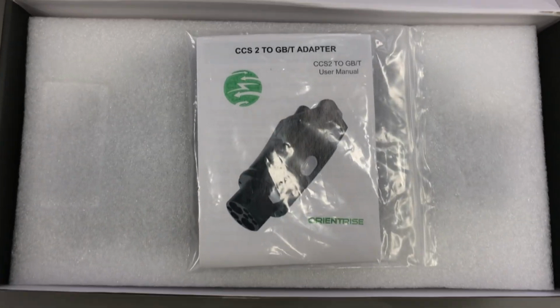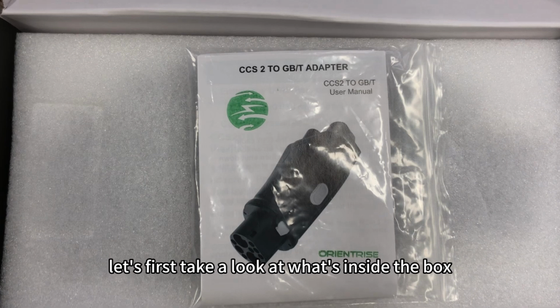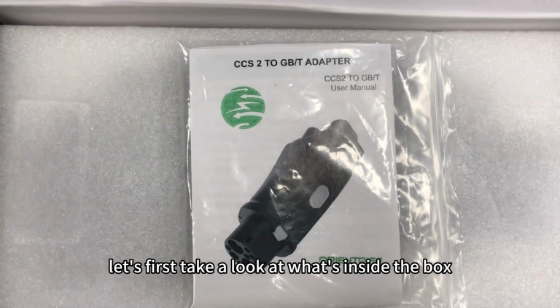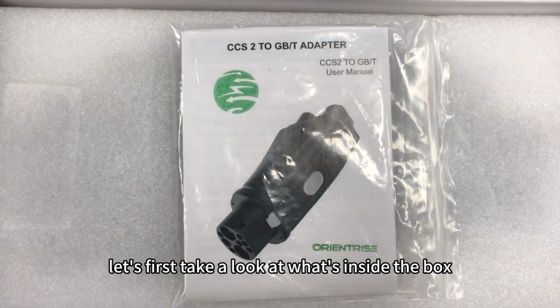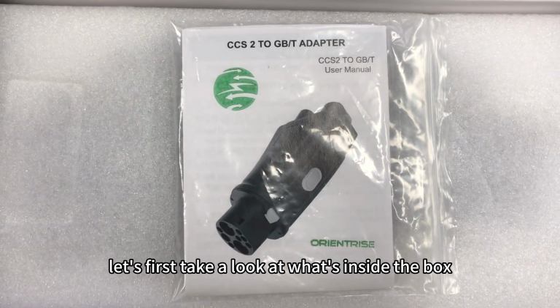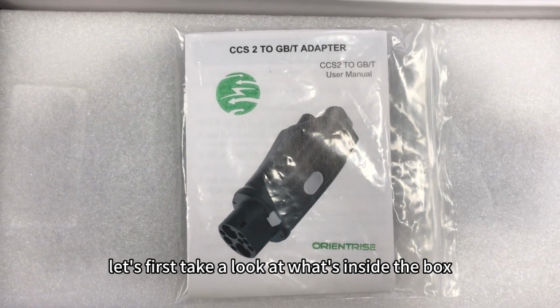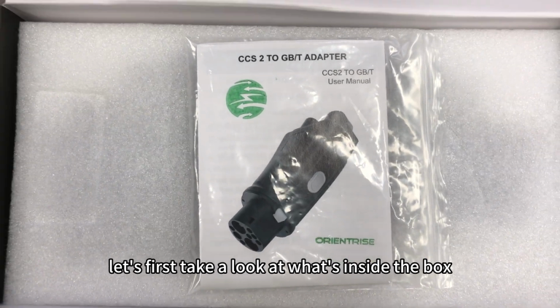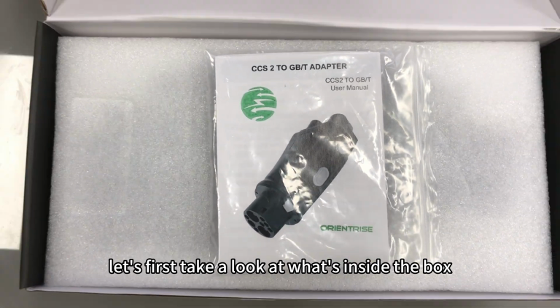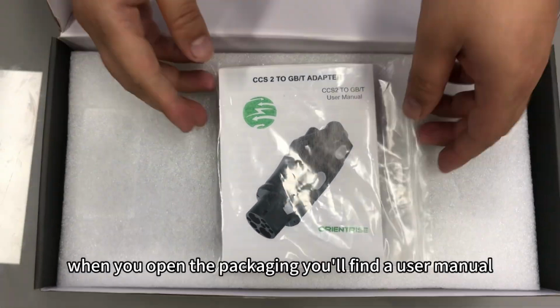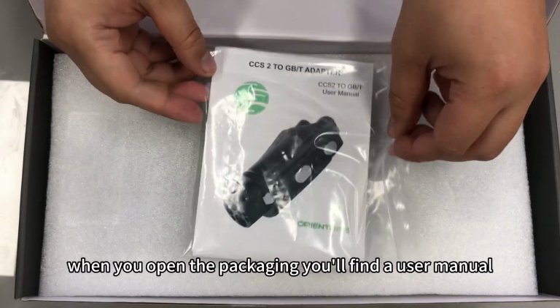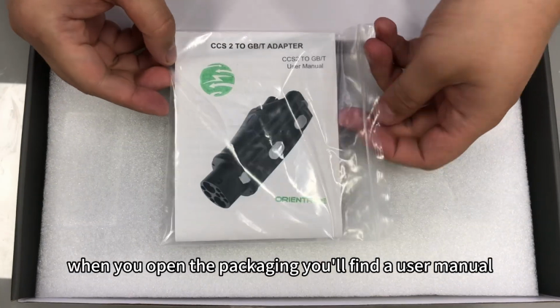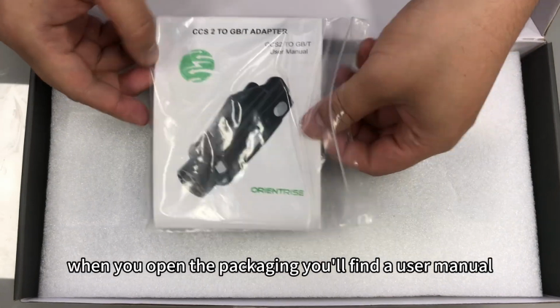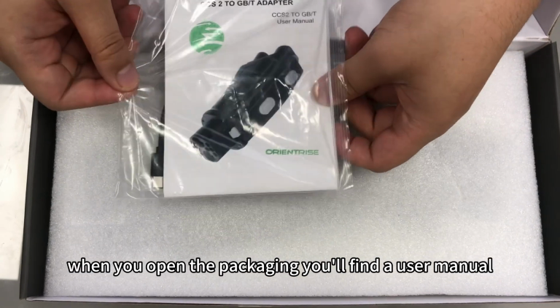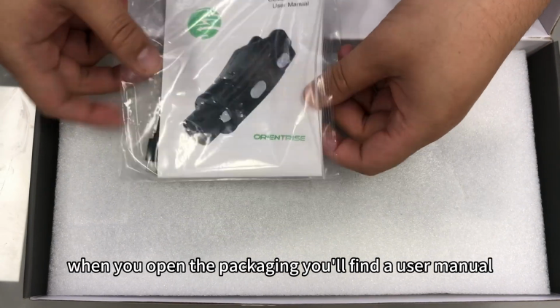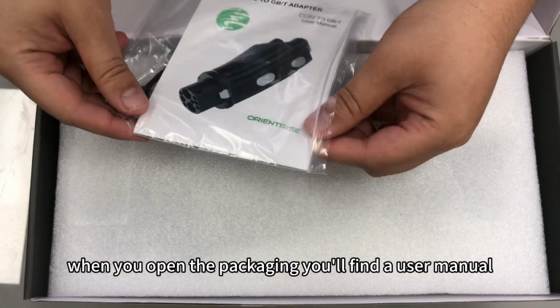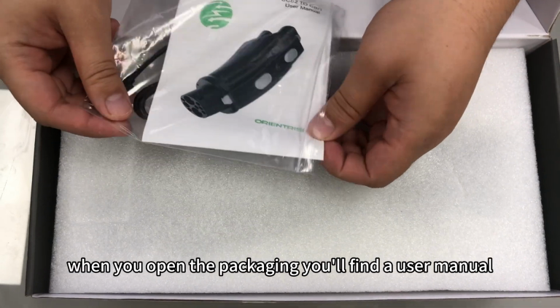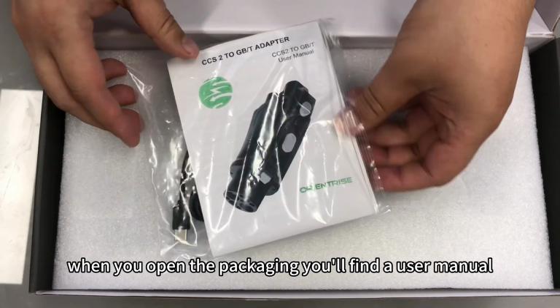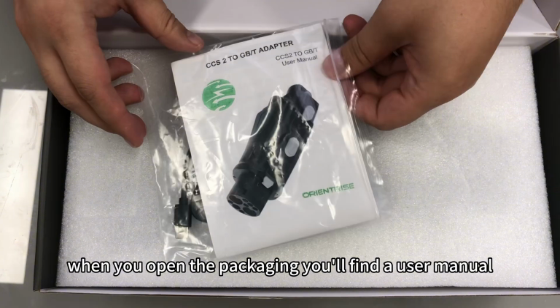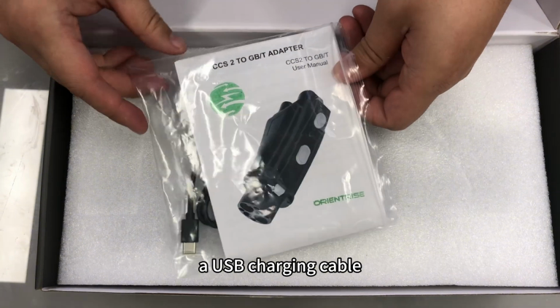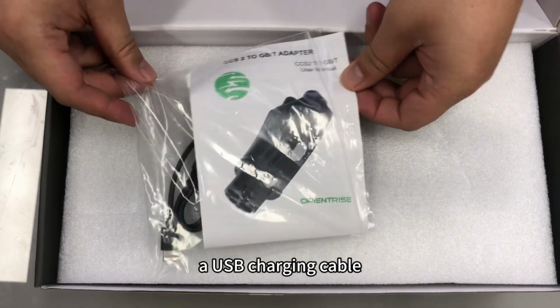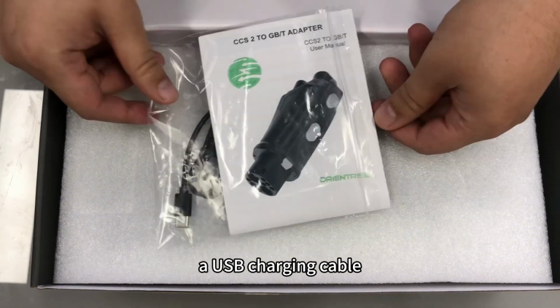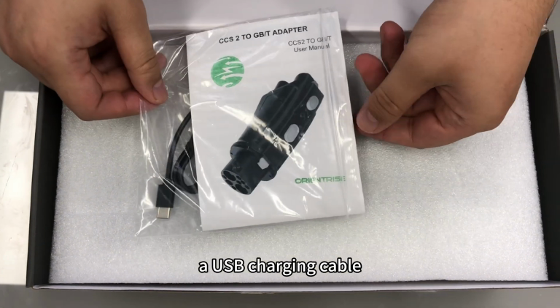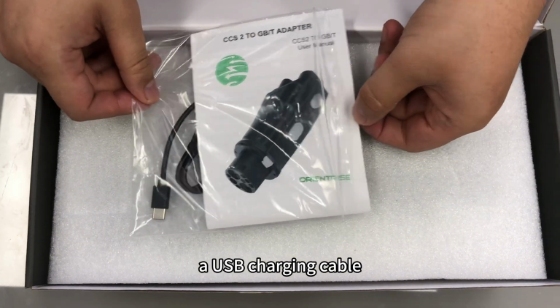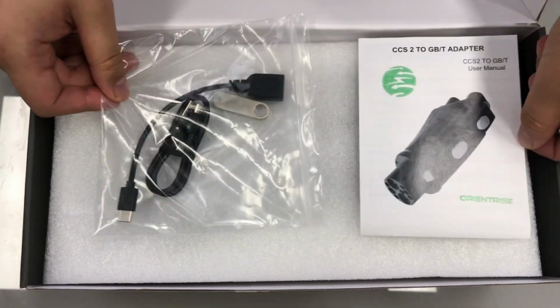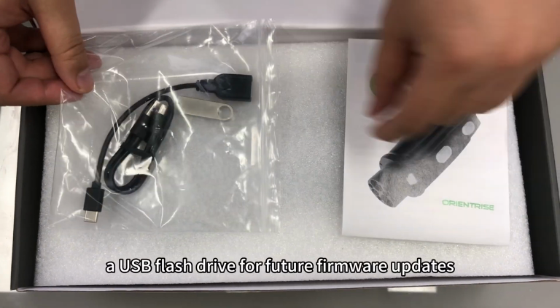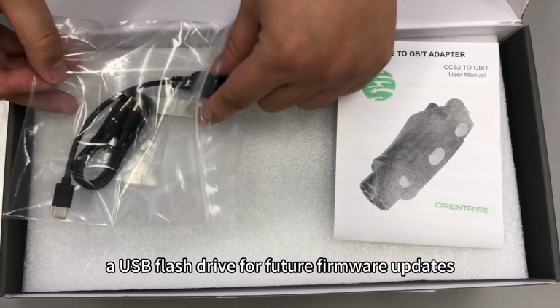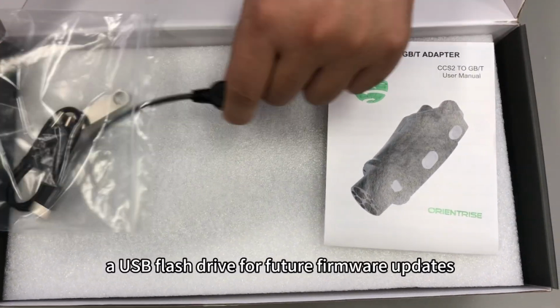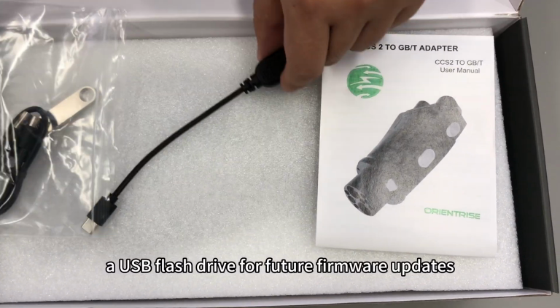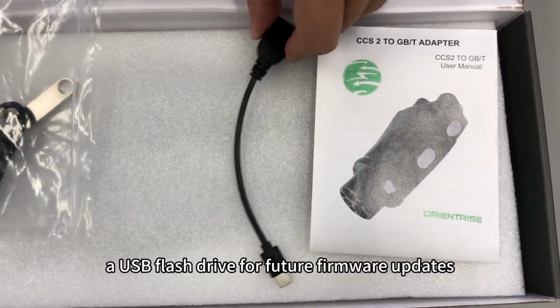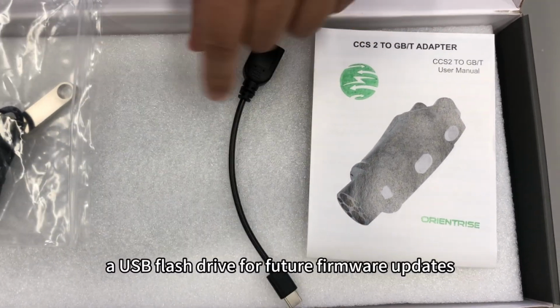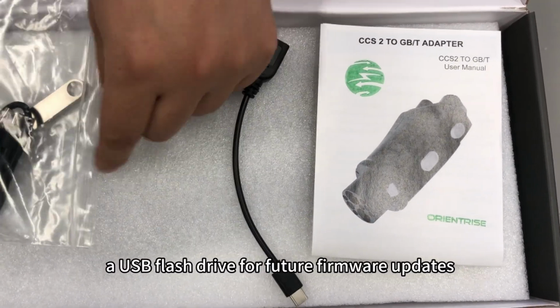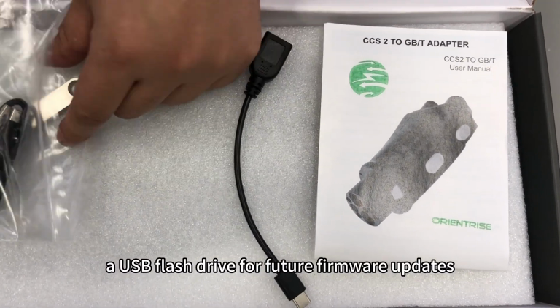Let's first take a look at what's inside the box. When you open the packaging, you'll find a user manual, a USB charging cable, and a USB flash drive for future firmware updates.